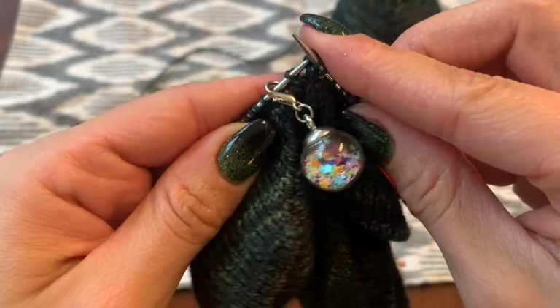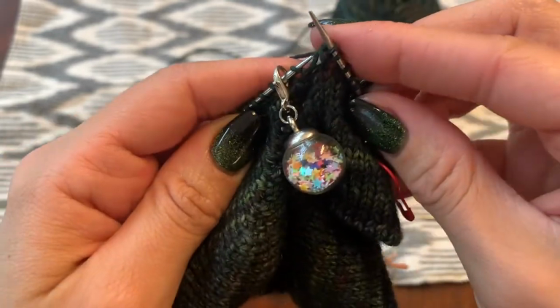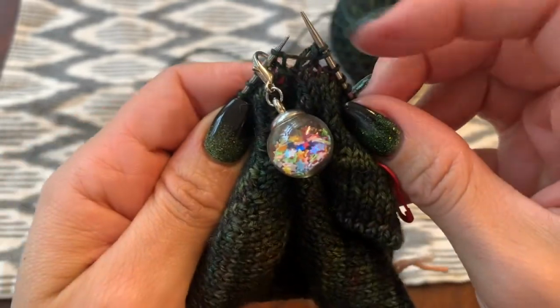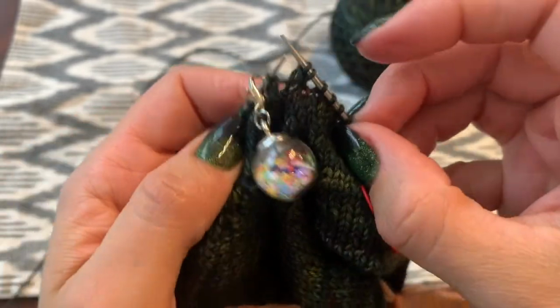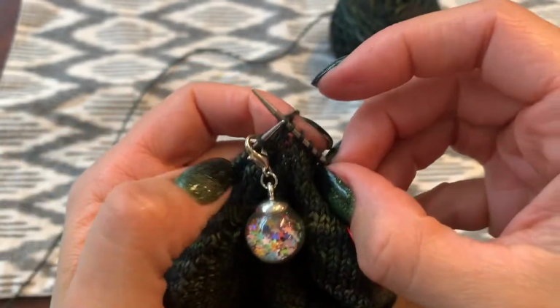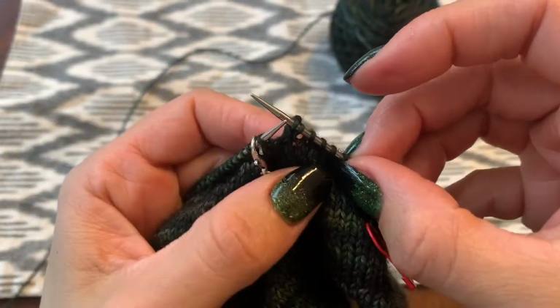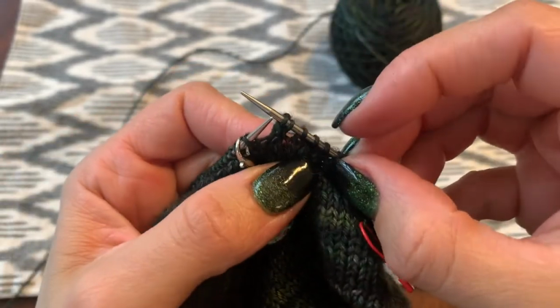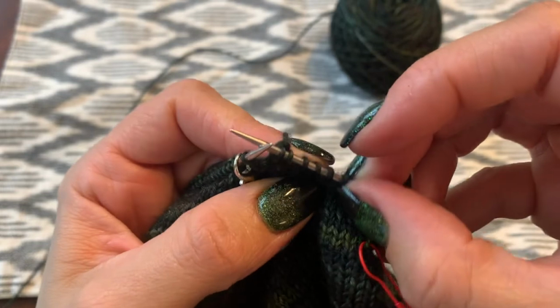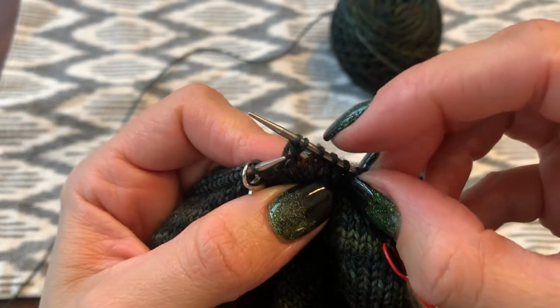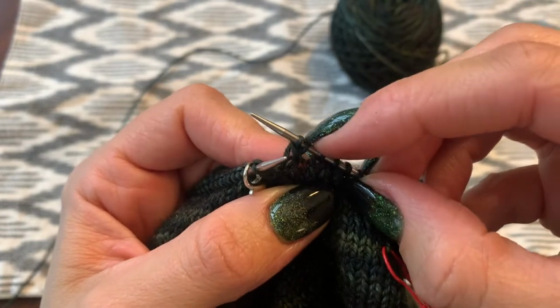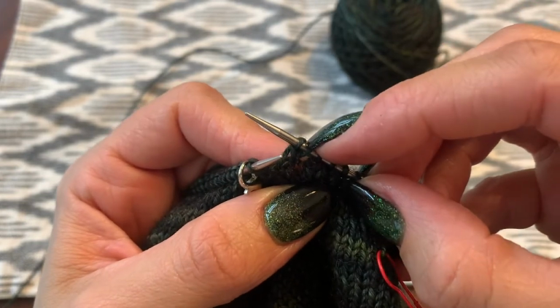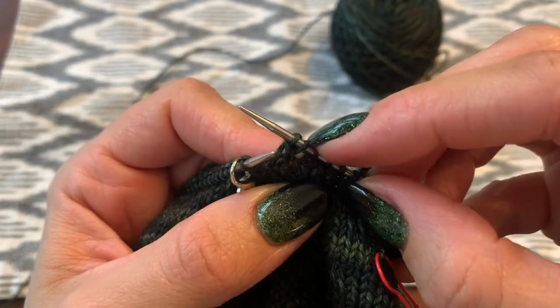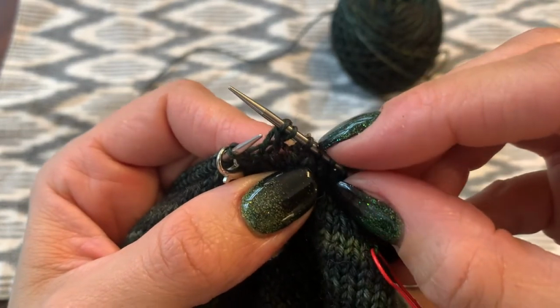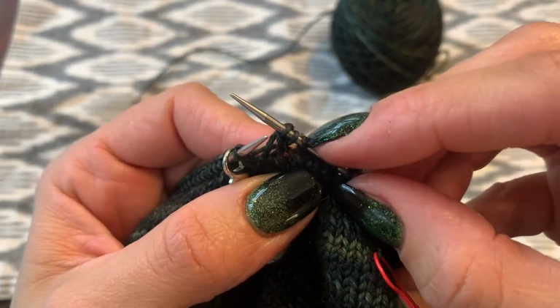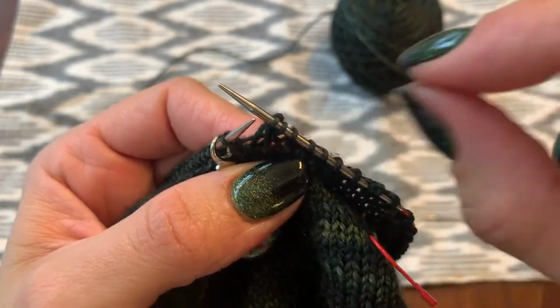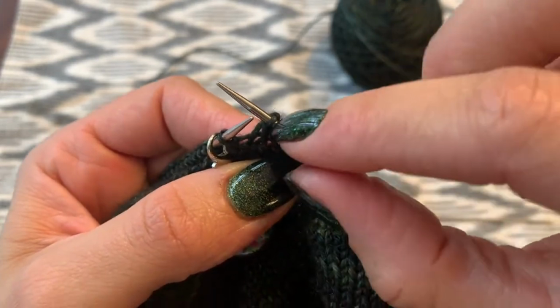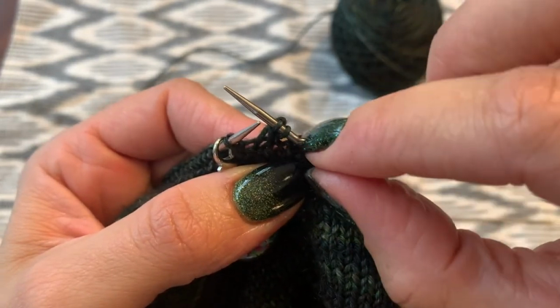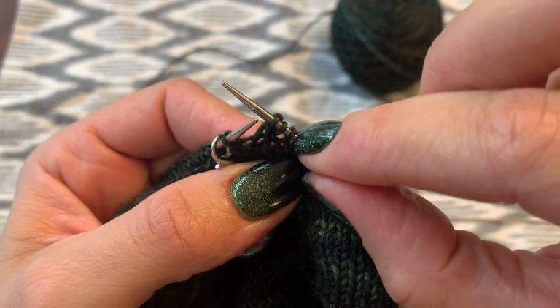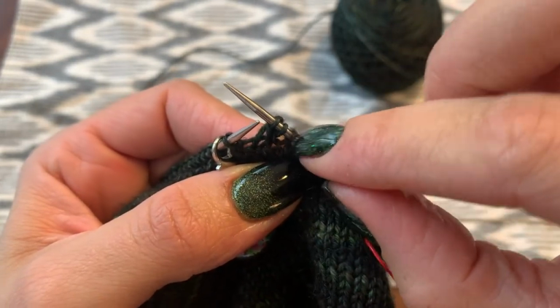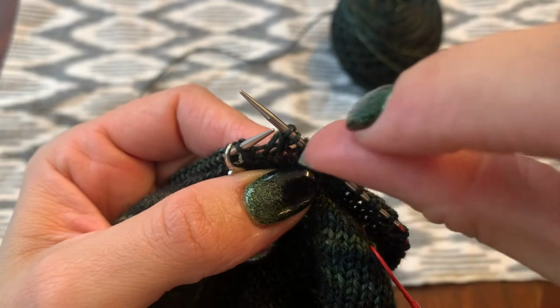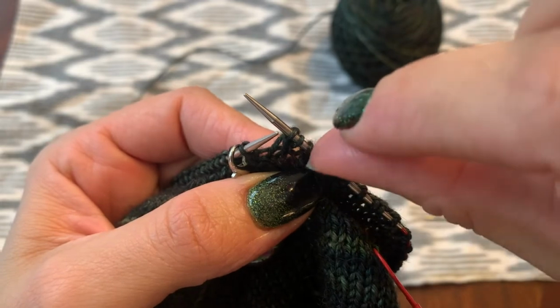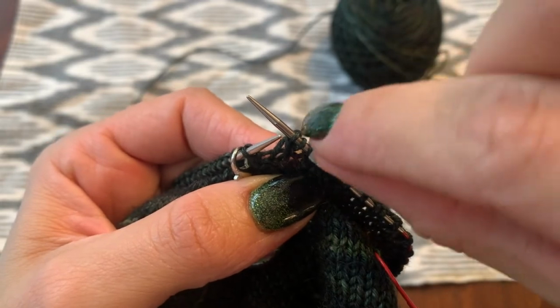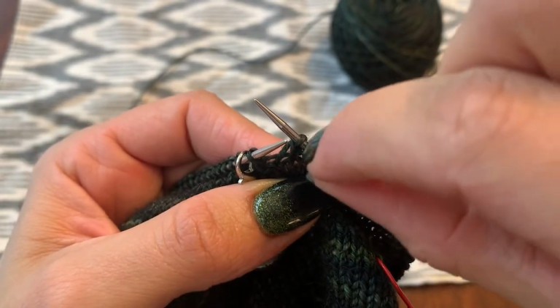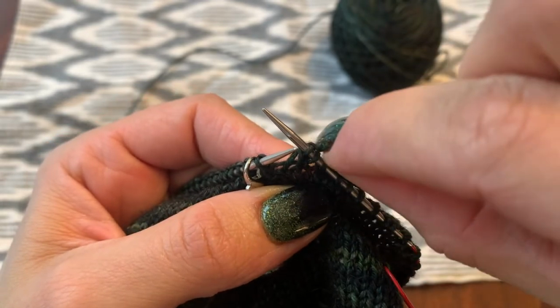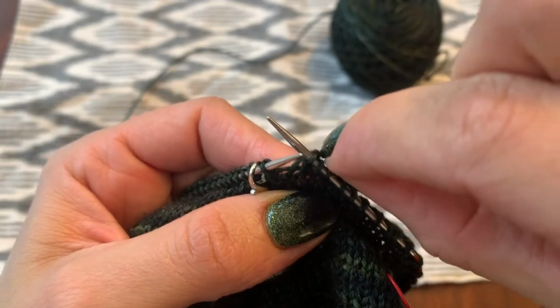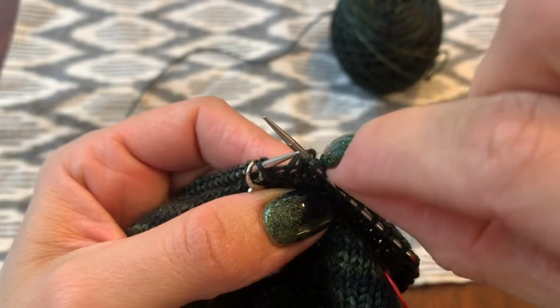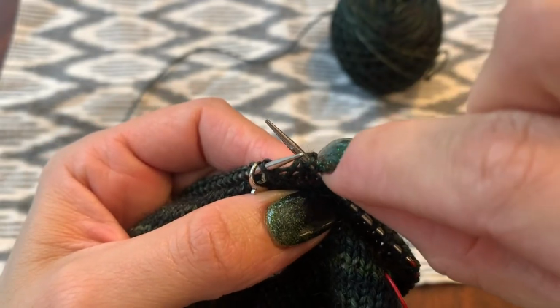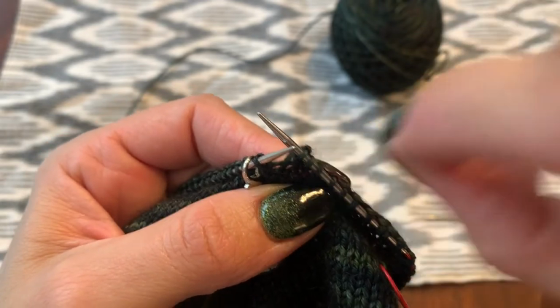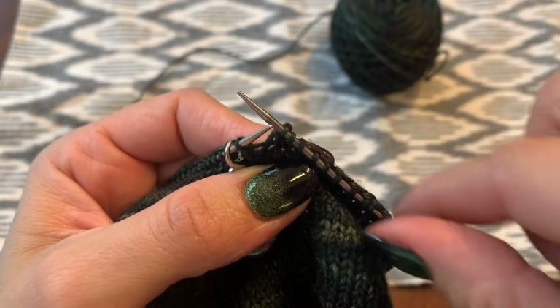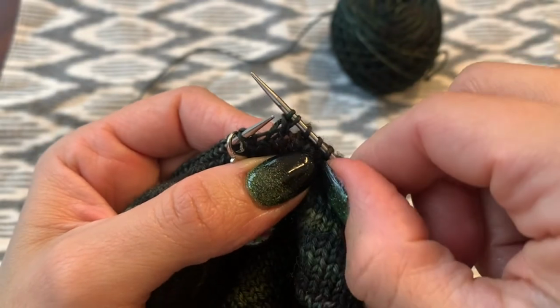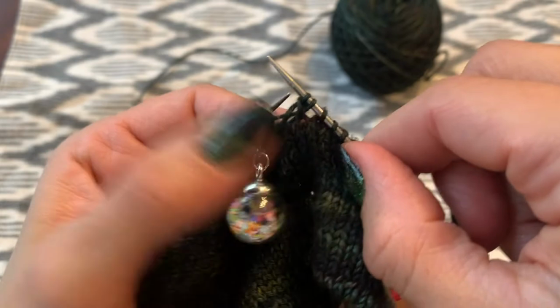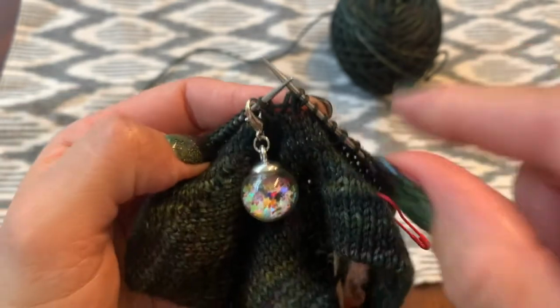You can see now how close that yarn over sits to that stitch that you just knit. It will be knit together with the next stitch — the one closer to the top of your foot — because there will be a little gap there.